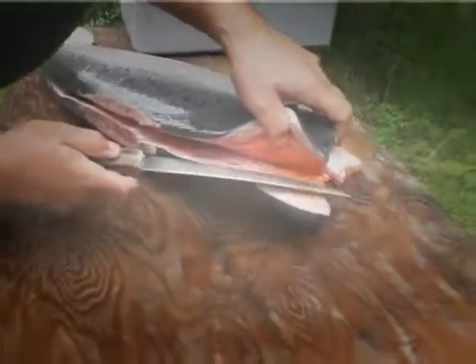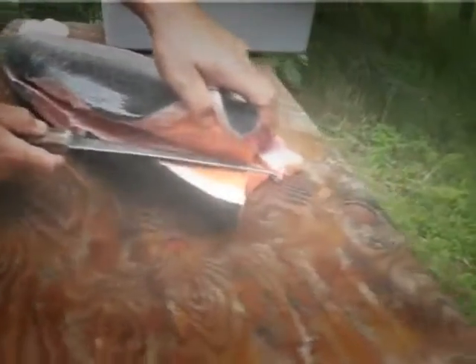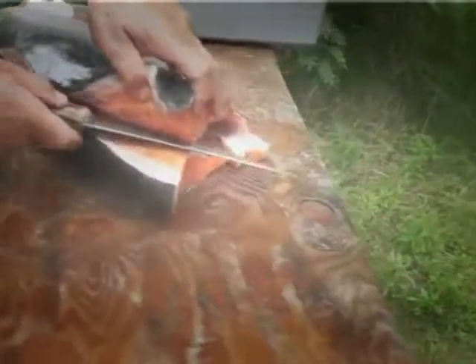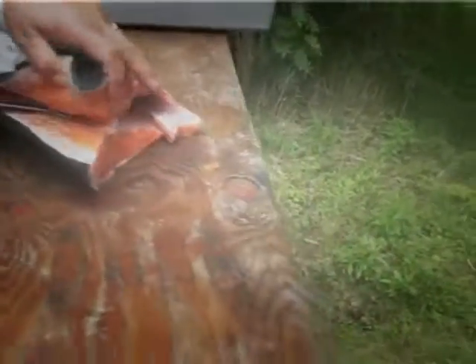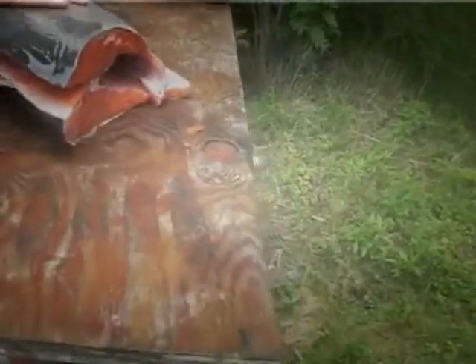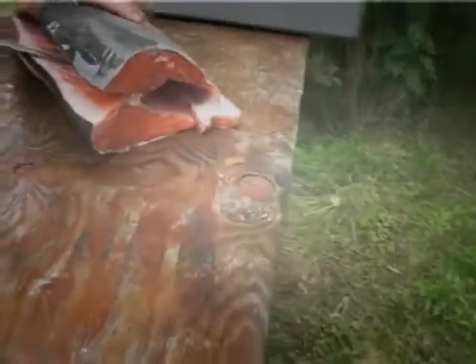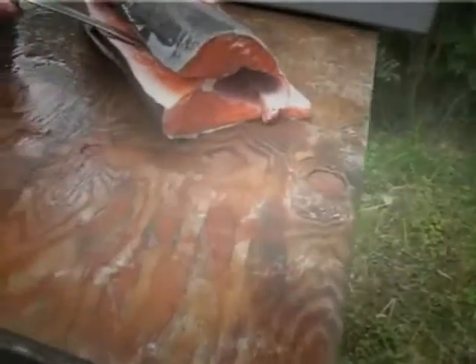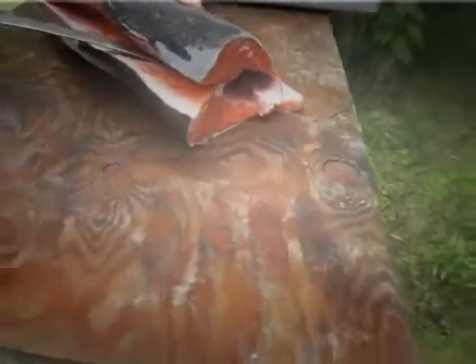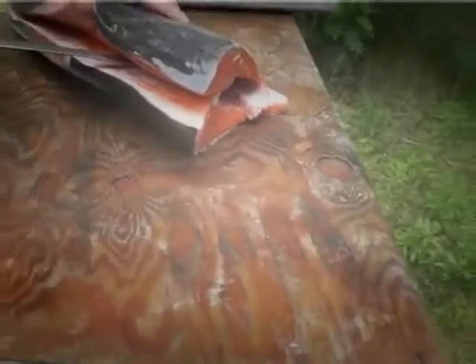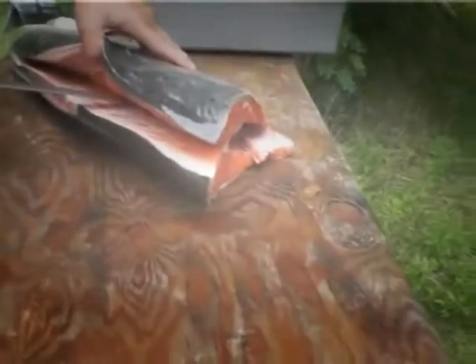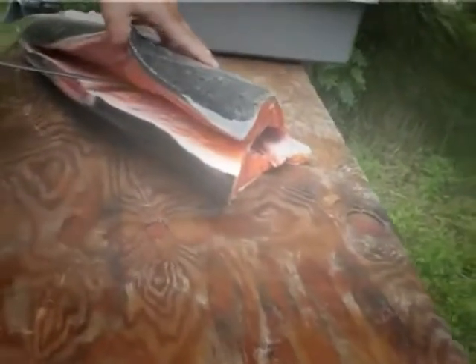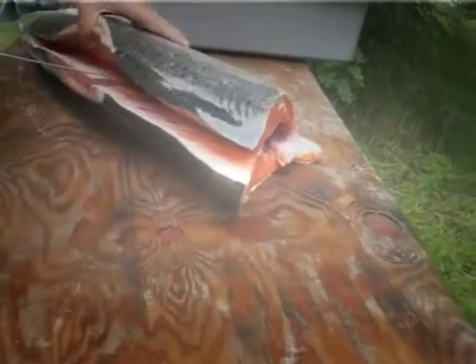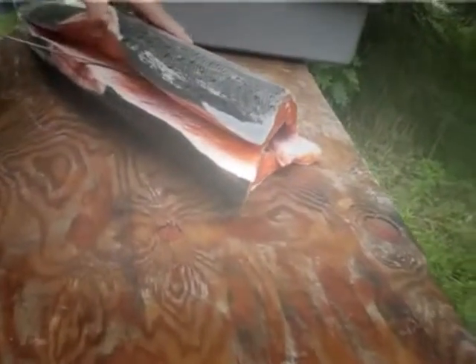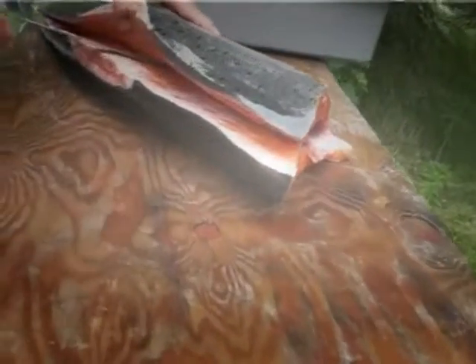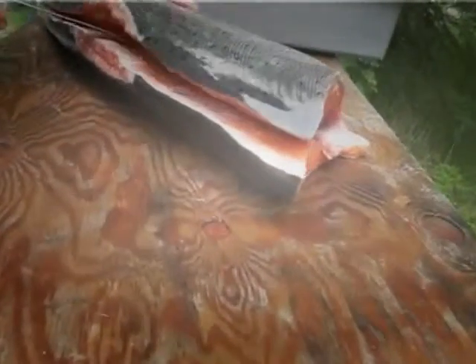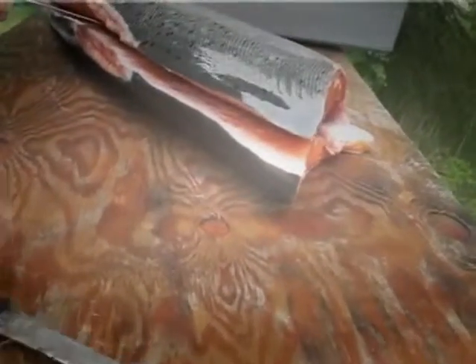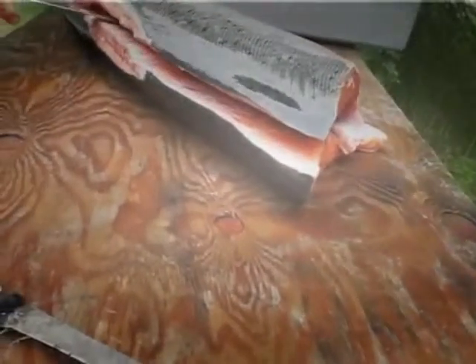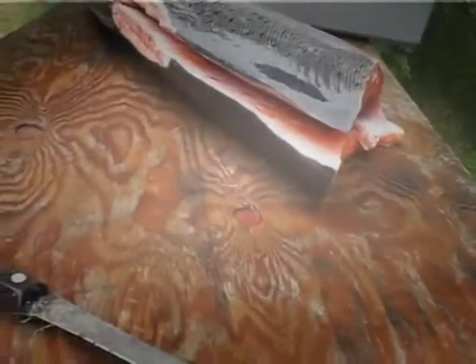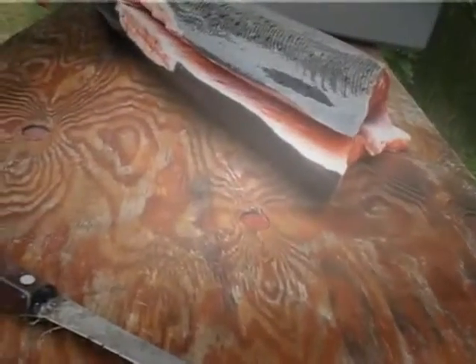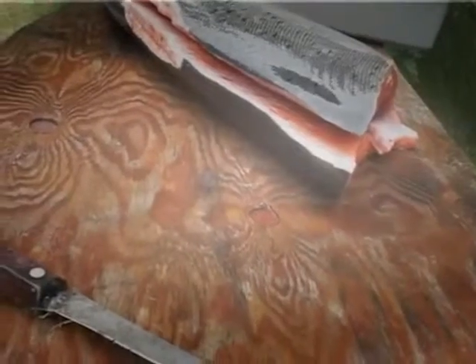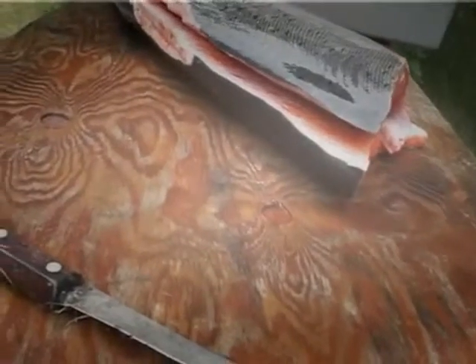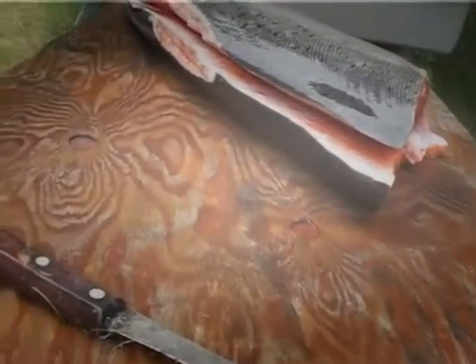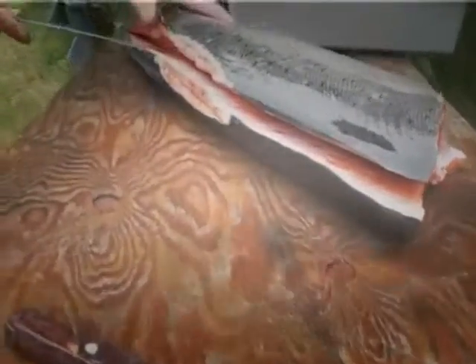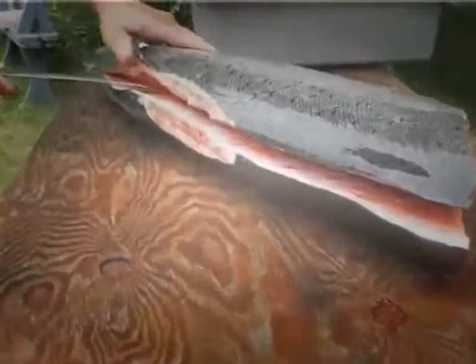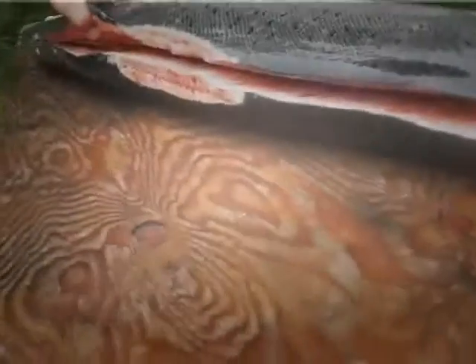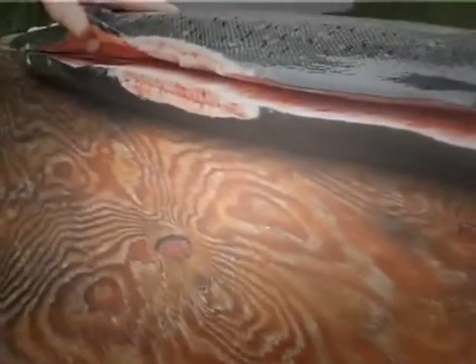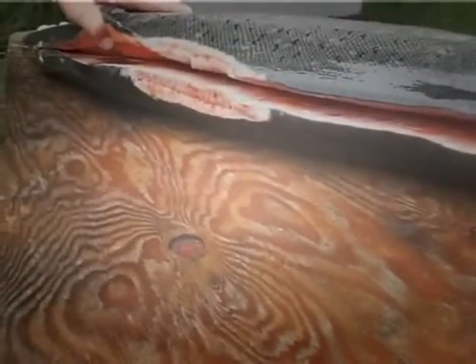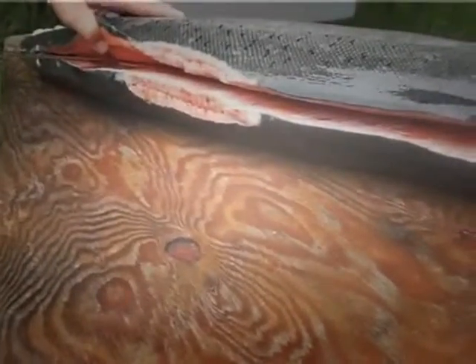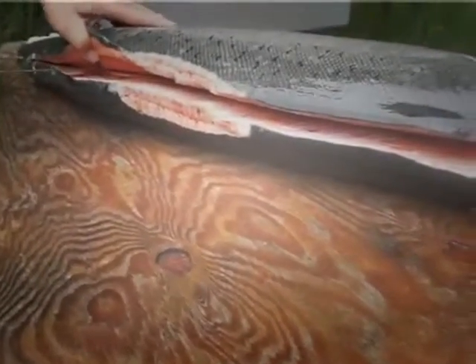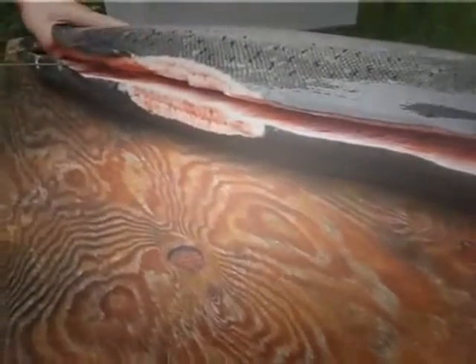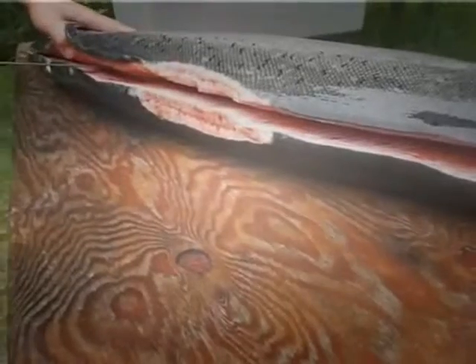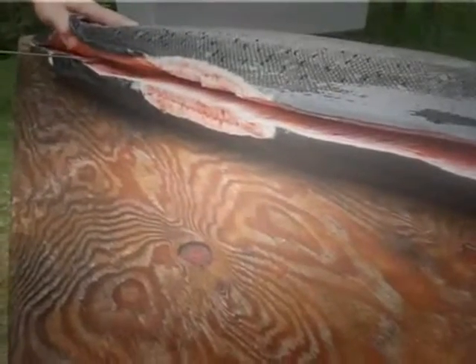Can you grab me that little small knife that's still down on the ground there, Julie? So what are you doing right now? I'm just removing the whole side from the backbone.